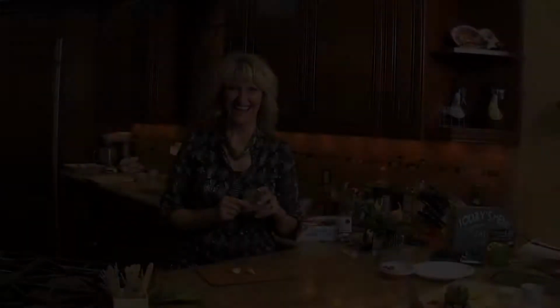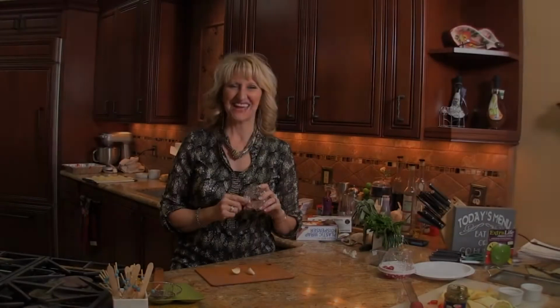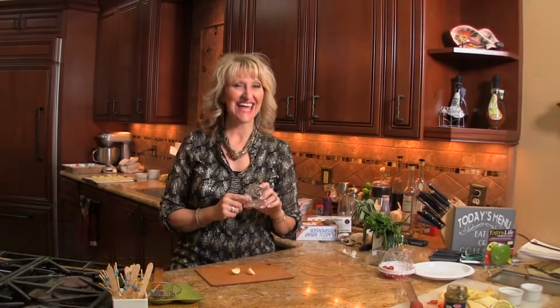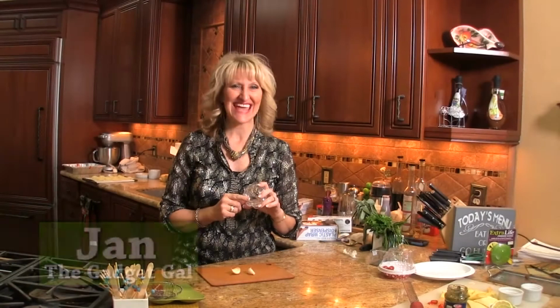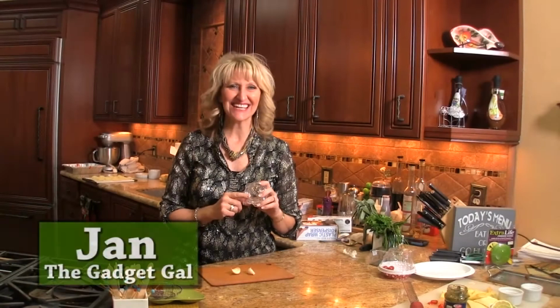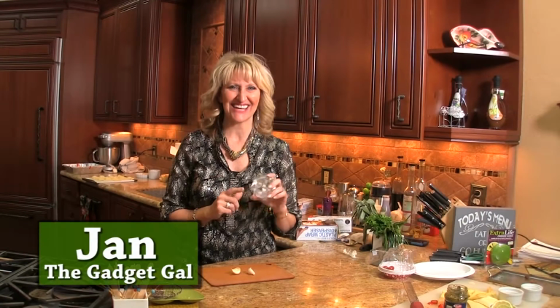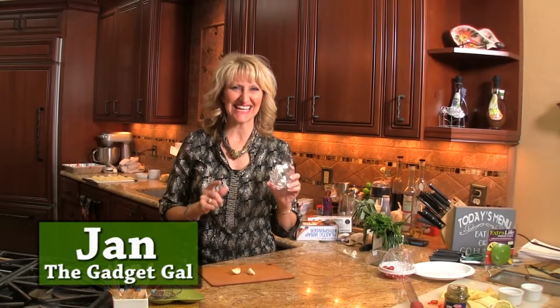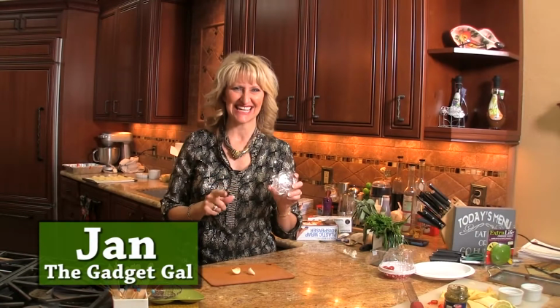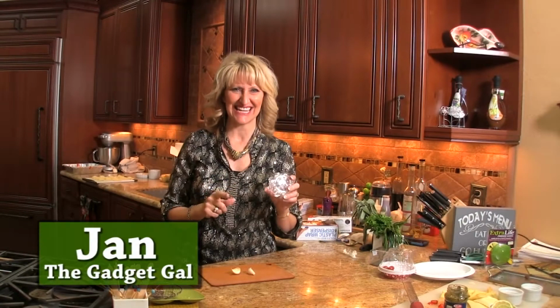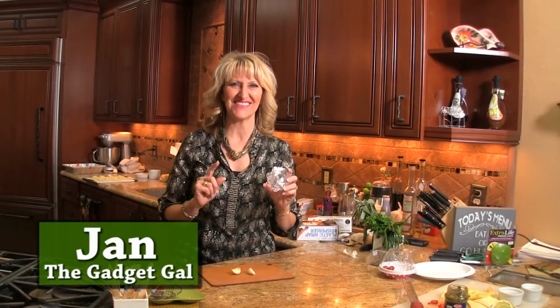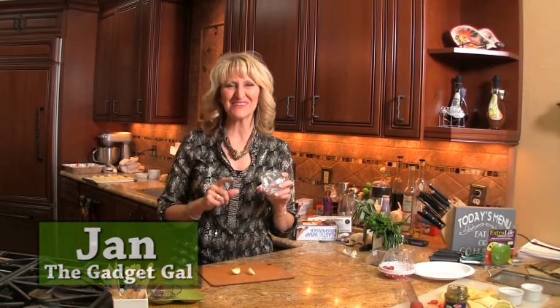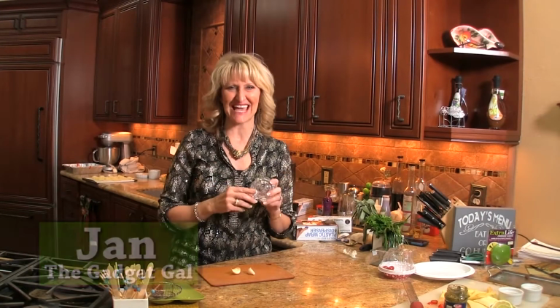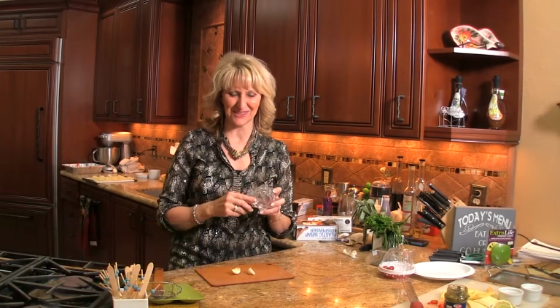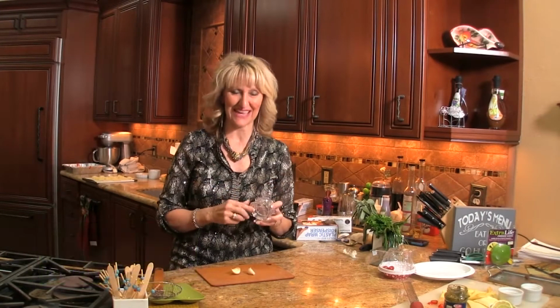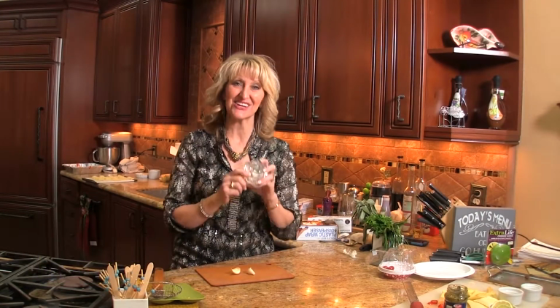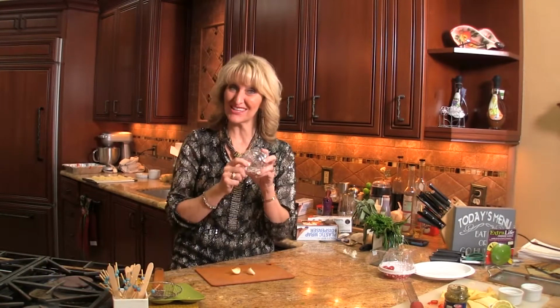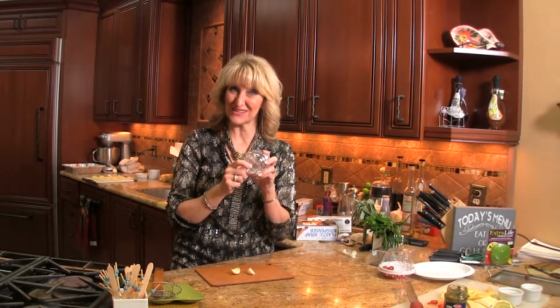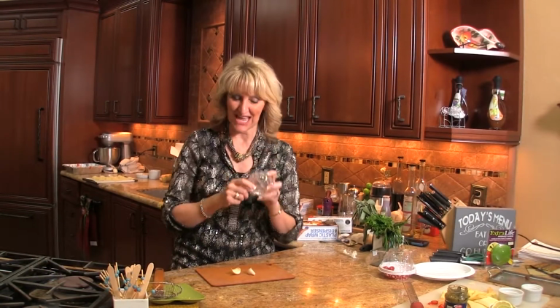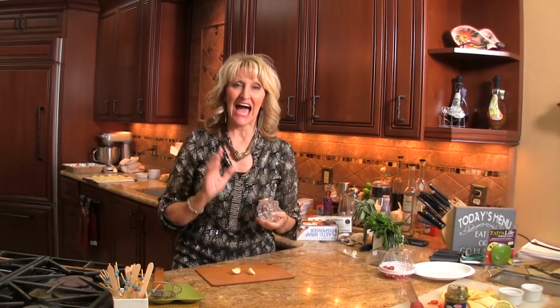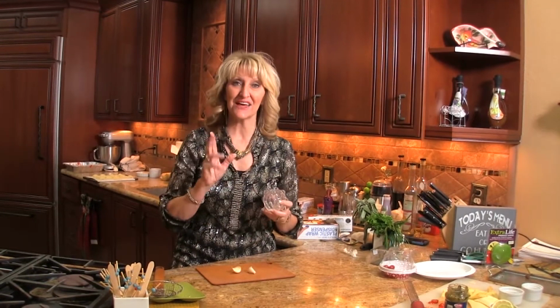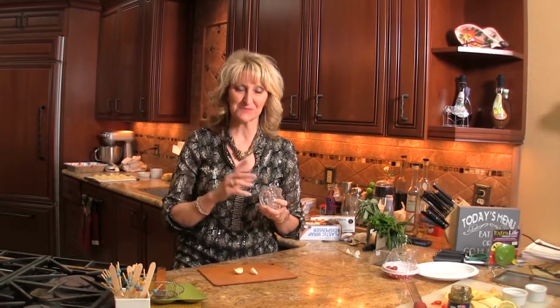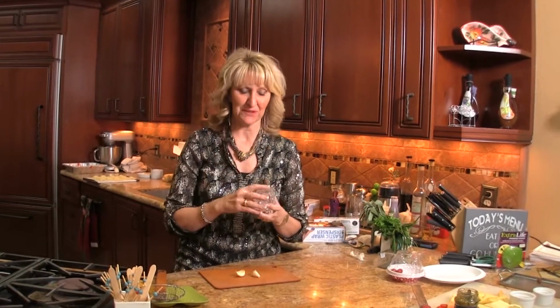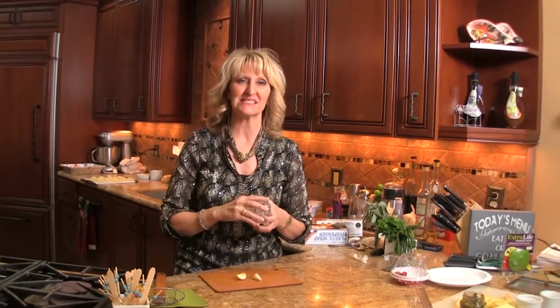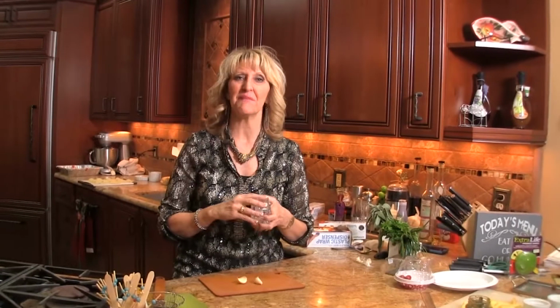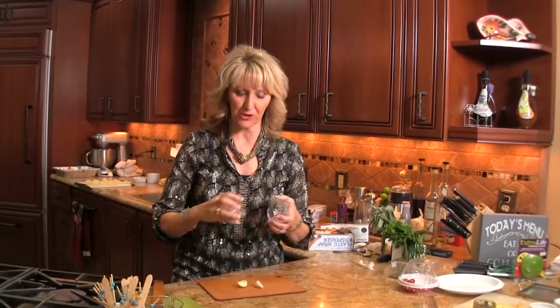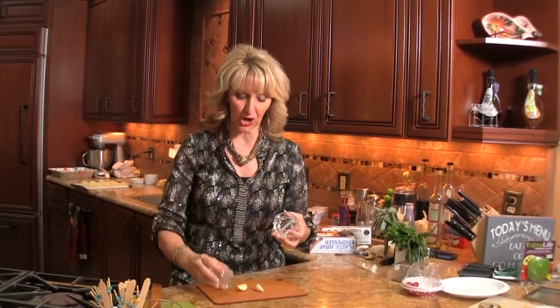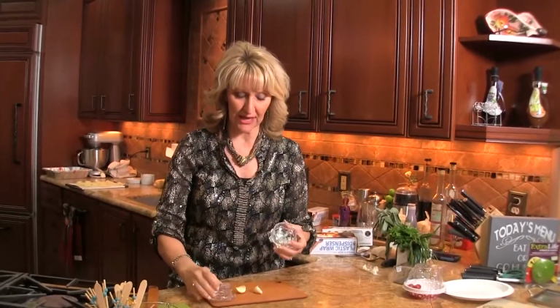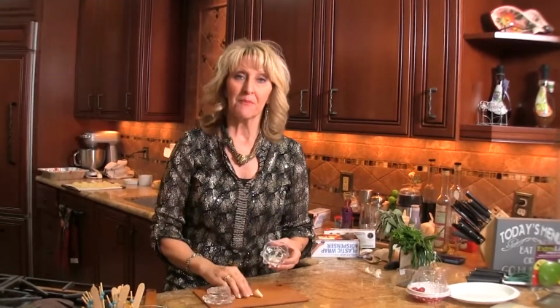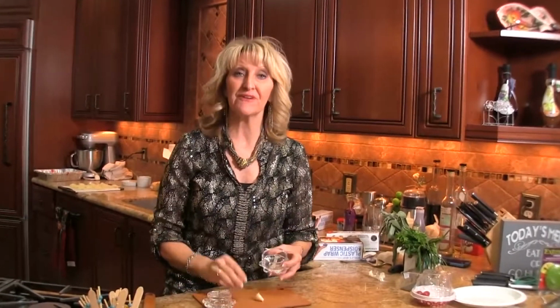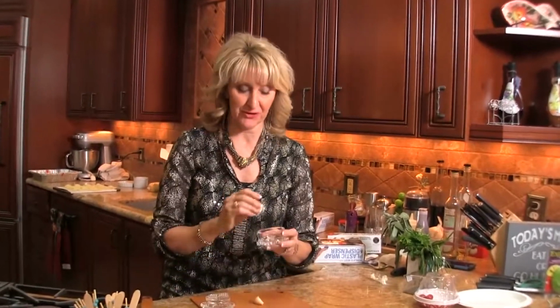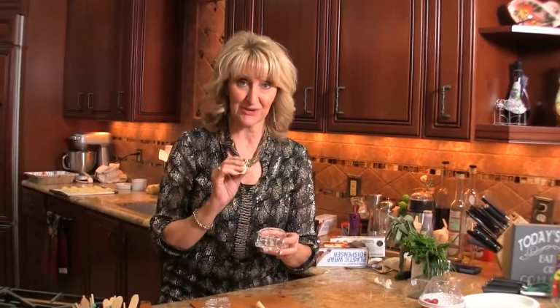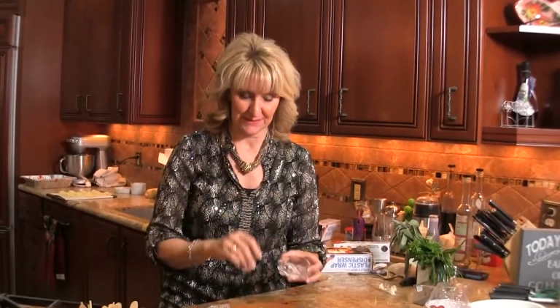Hi, I'm Jan the Gadget Gal here at Kitchen Kitchen, and this week's Gadget of the Week is the Garlic Twist. I love this product because it can make your garlic perfect for your next recipe.